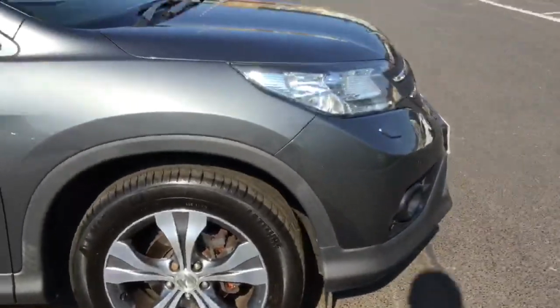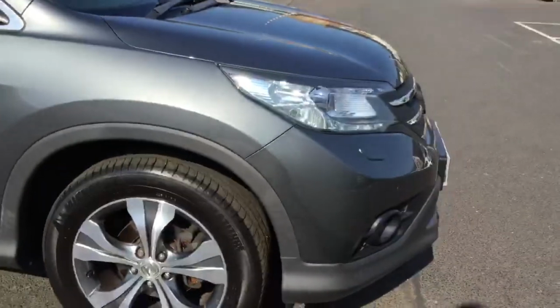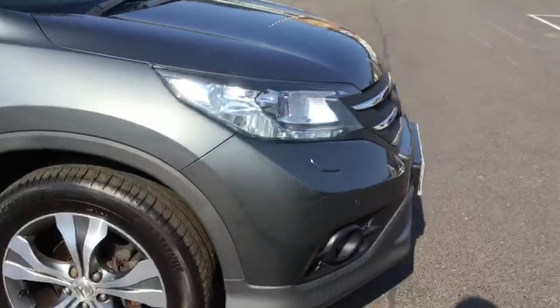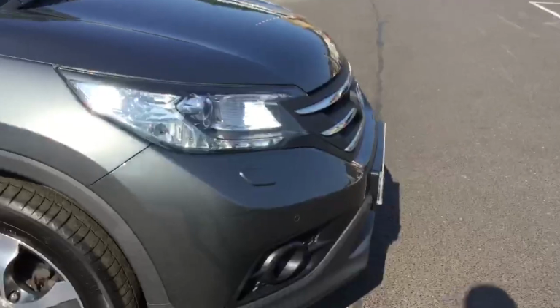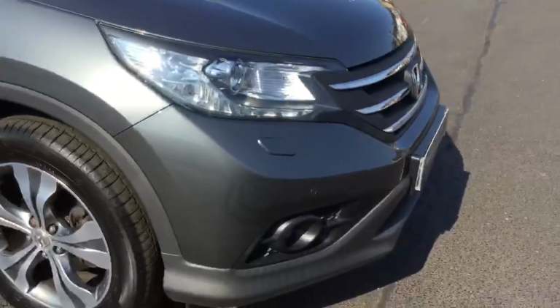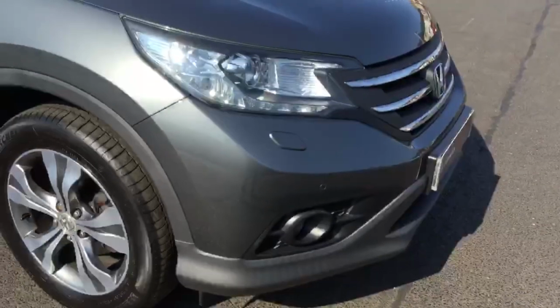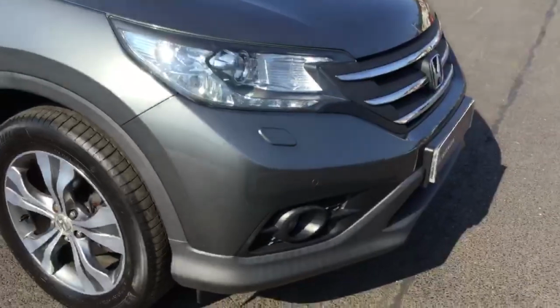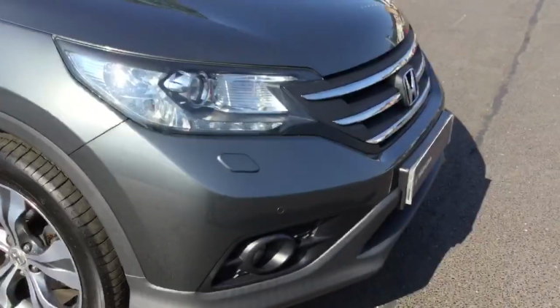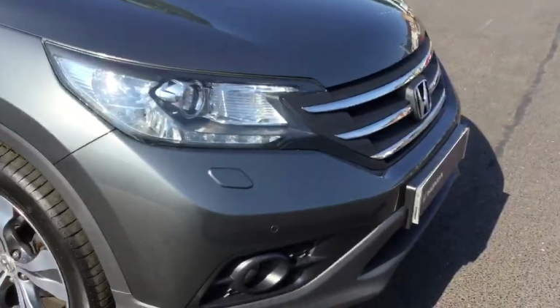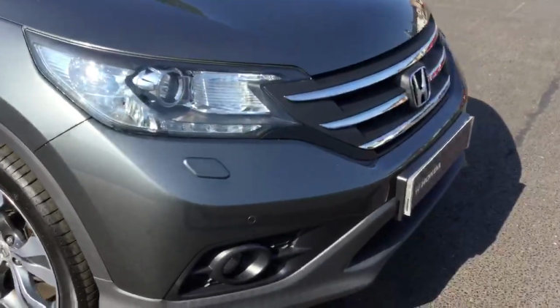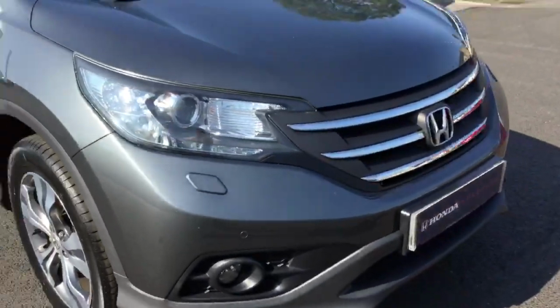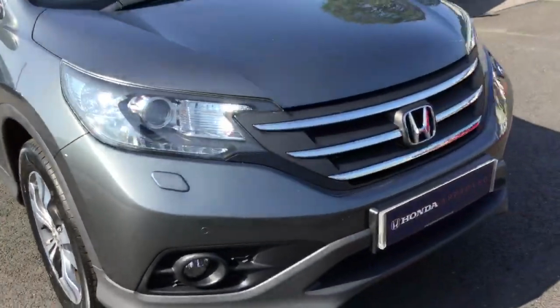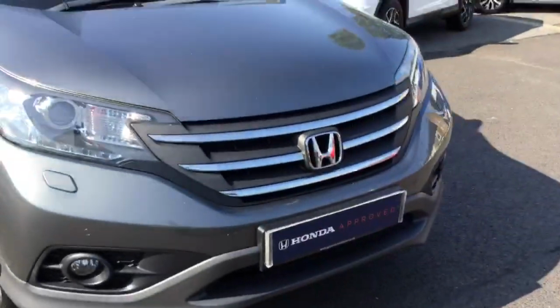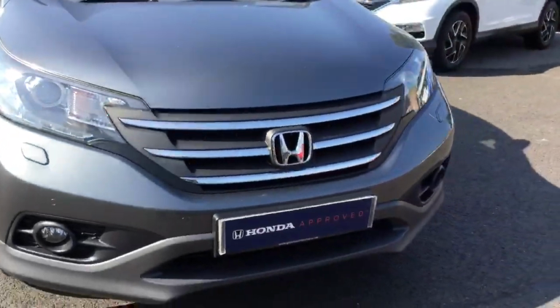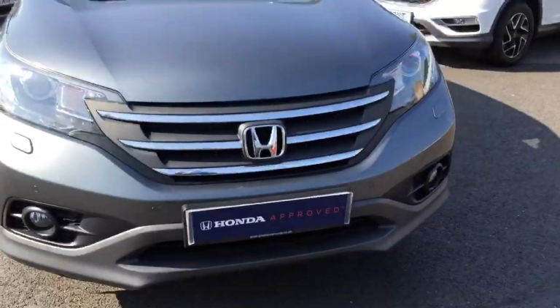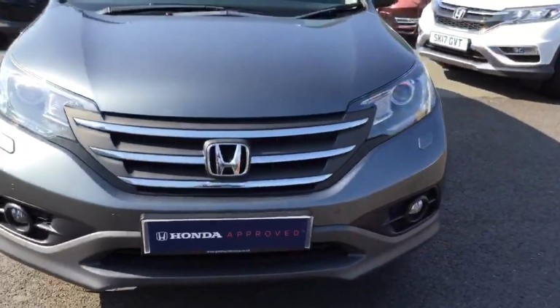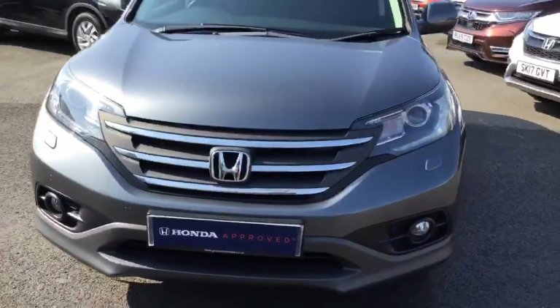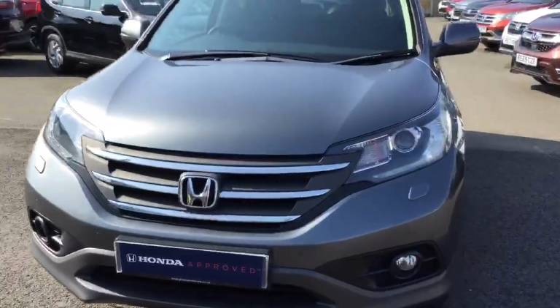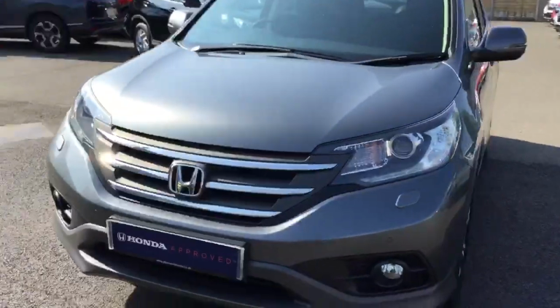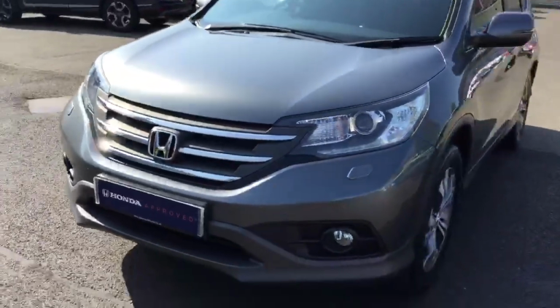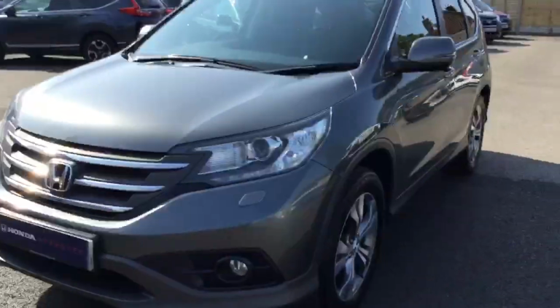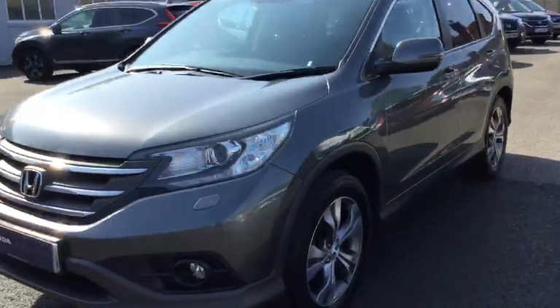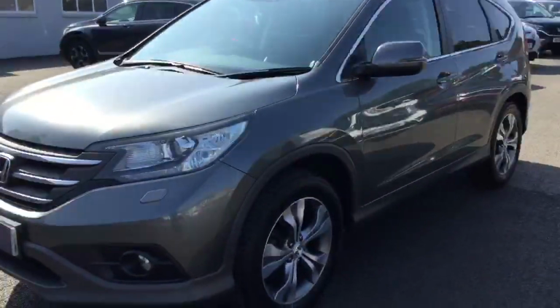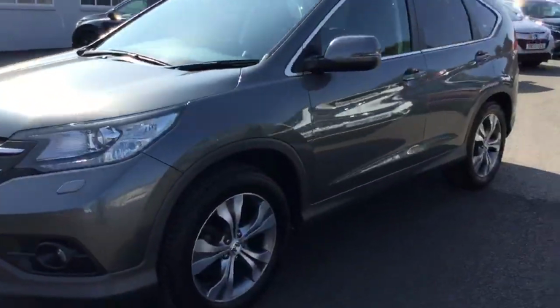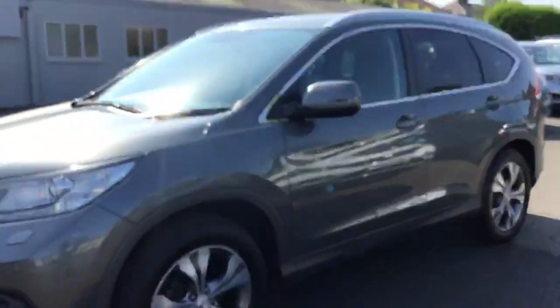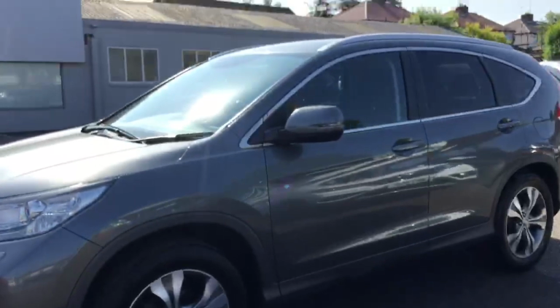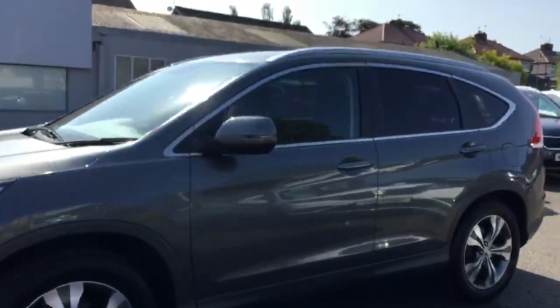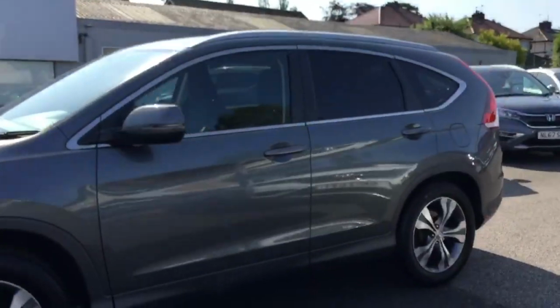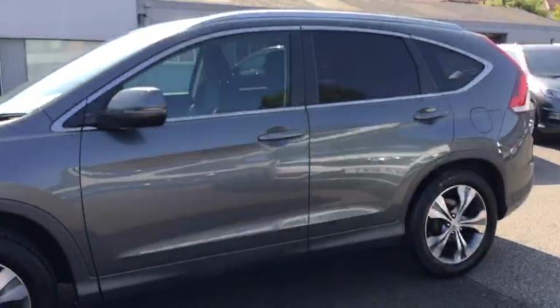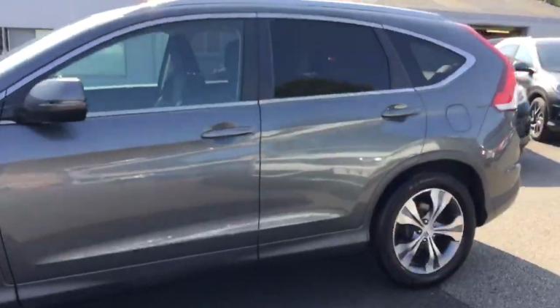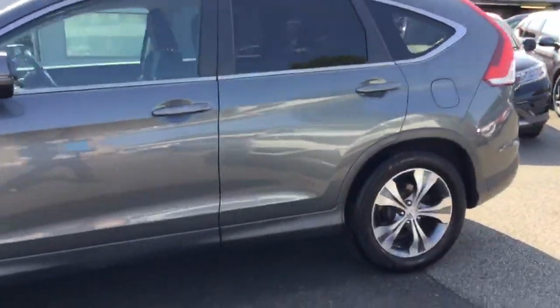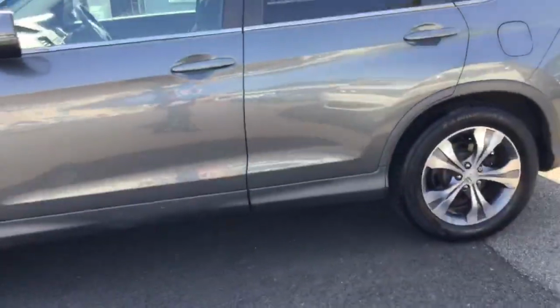Starting at the front, around the front of the car you've got front parking sensors as well as automatic lights. Down the side of the car you've got electric folding mirrors and rear privacy glass.